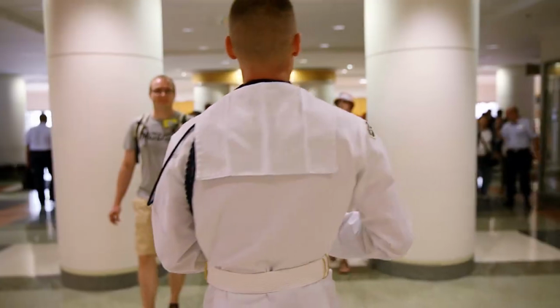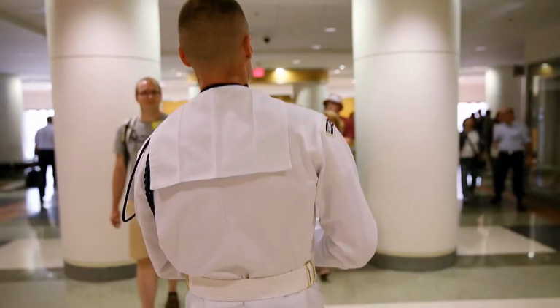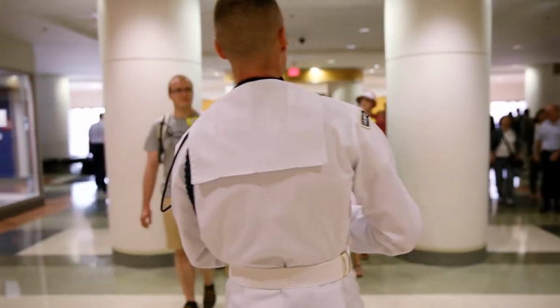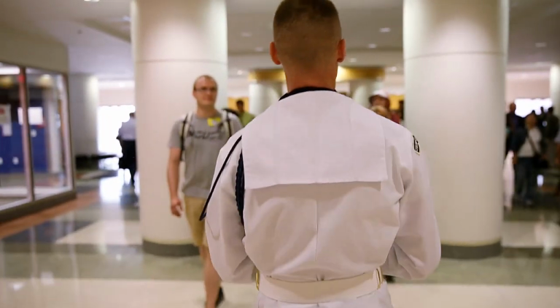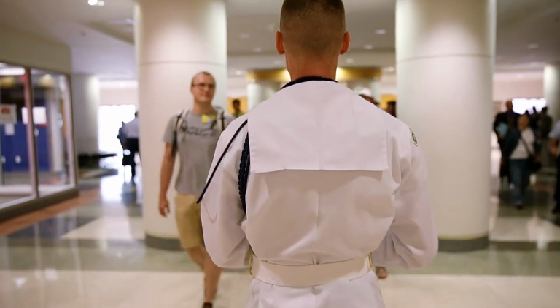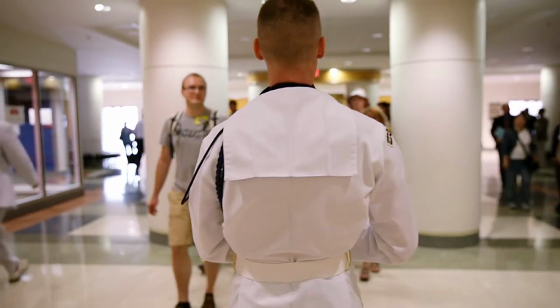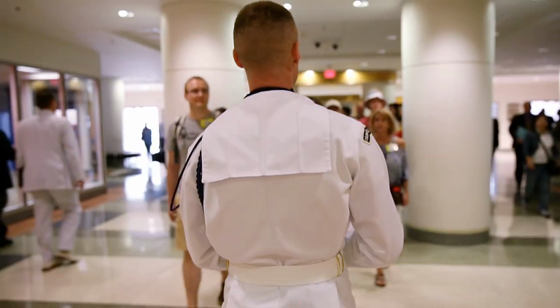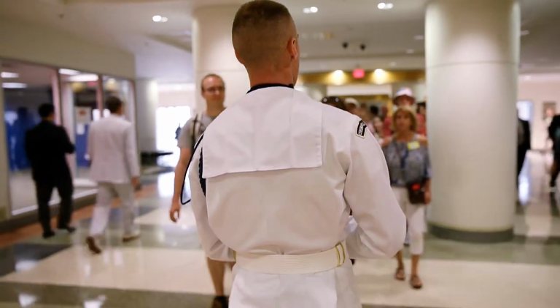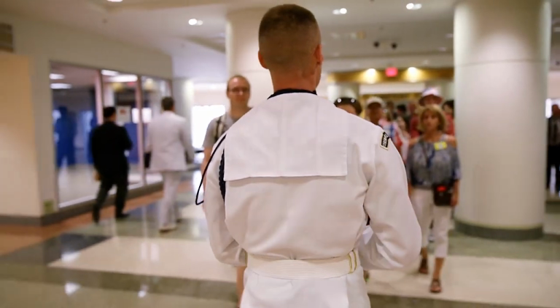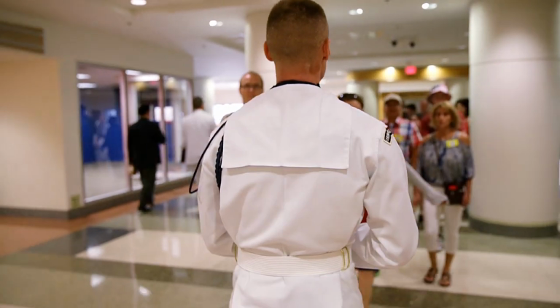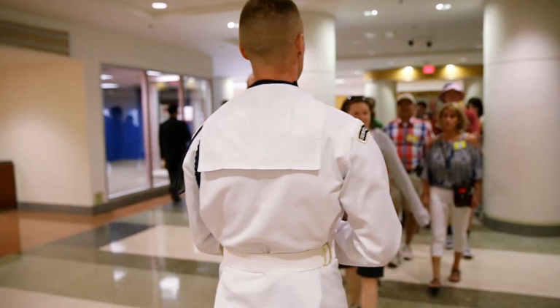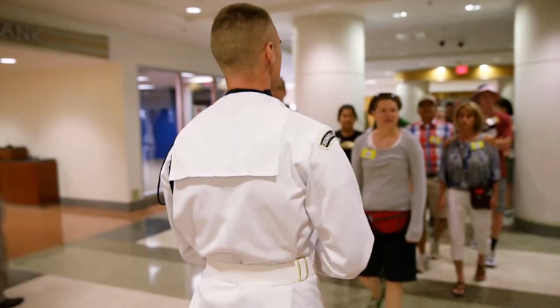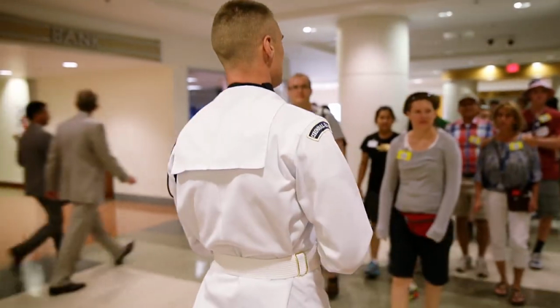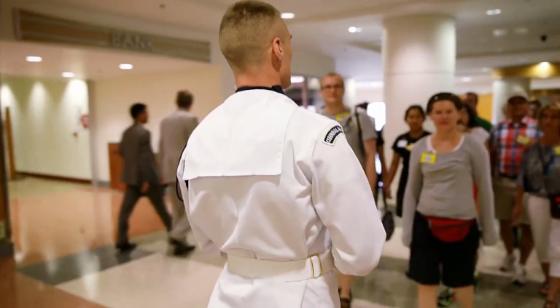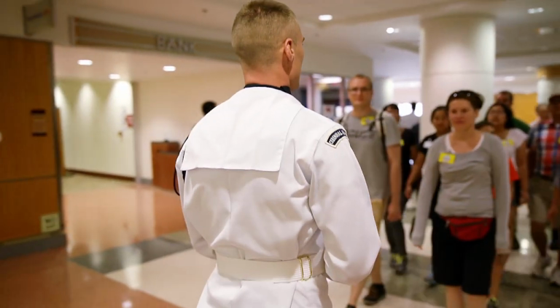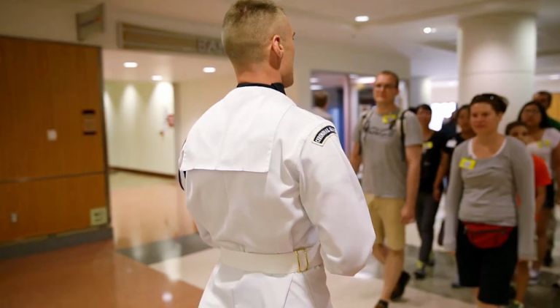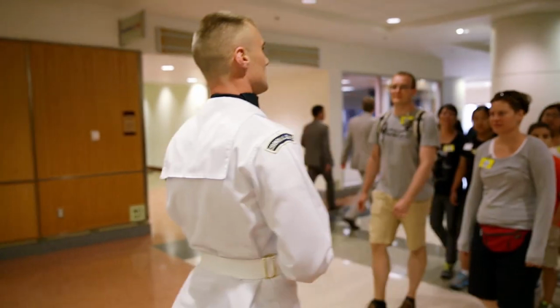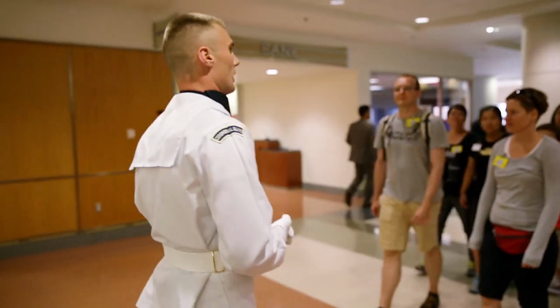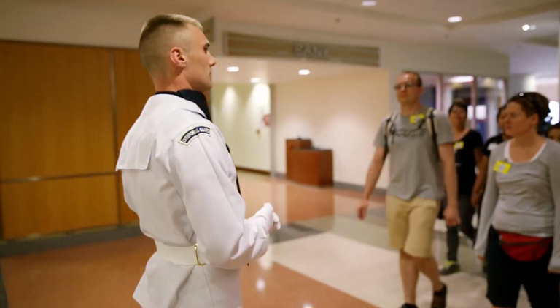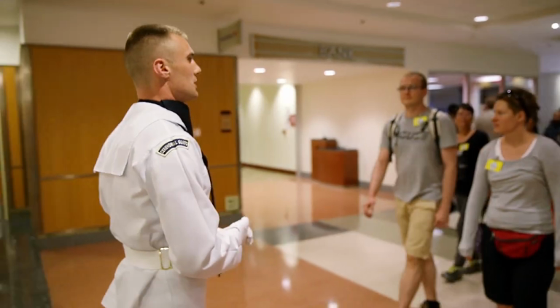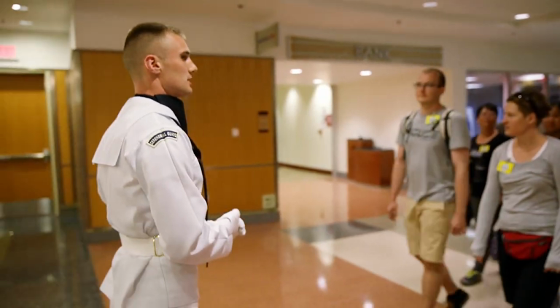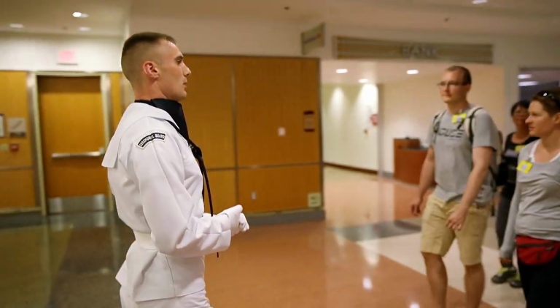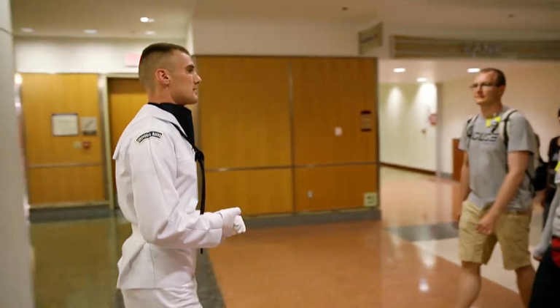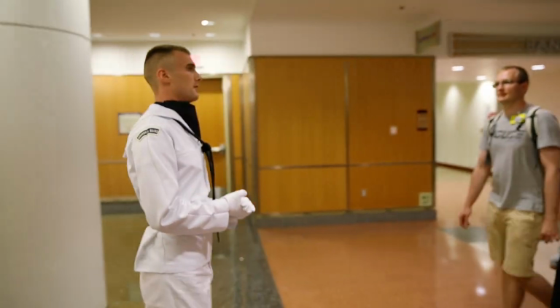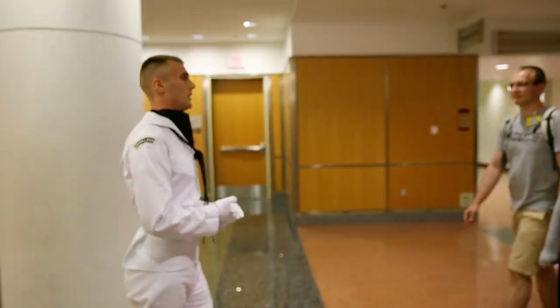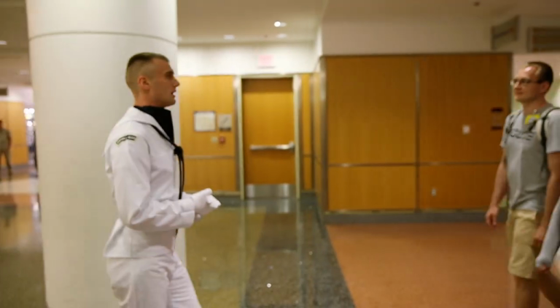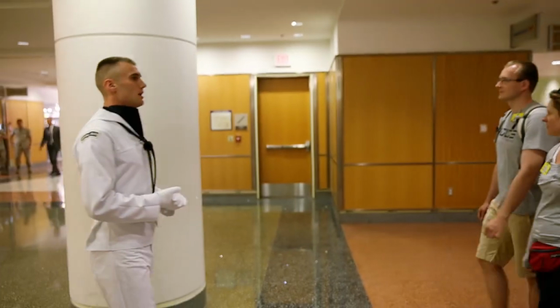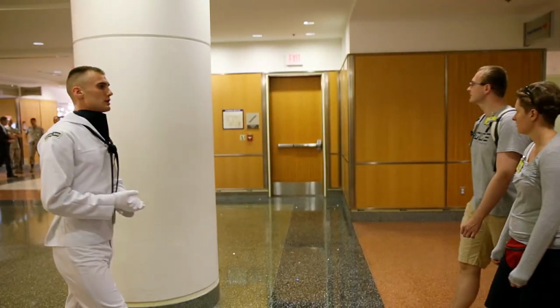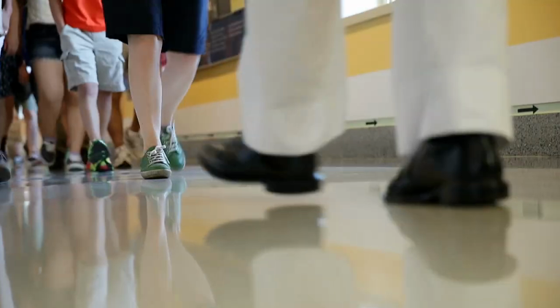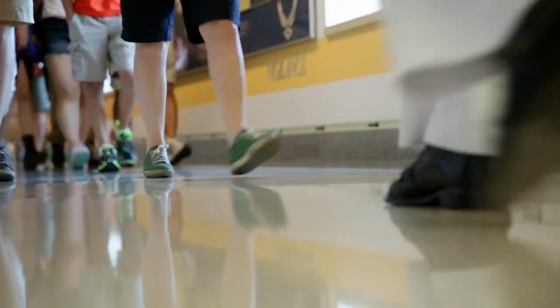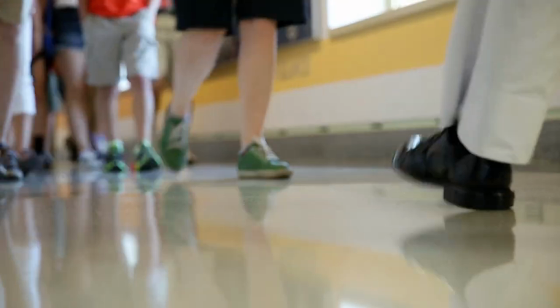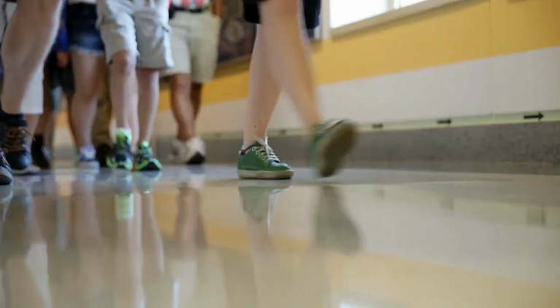Some of the weirdest questions I've gotten from tourists are probably: where are the control rooms here in the Pentagon? Where are the secret tunnels? People think there are secret tunnels that lead from the Pentagon to the White House.